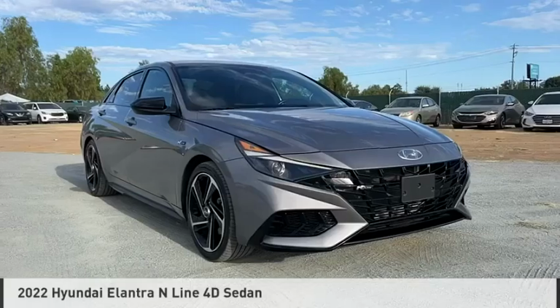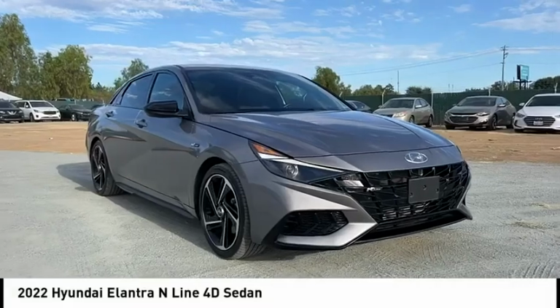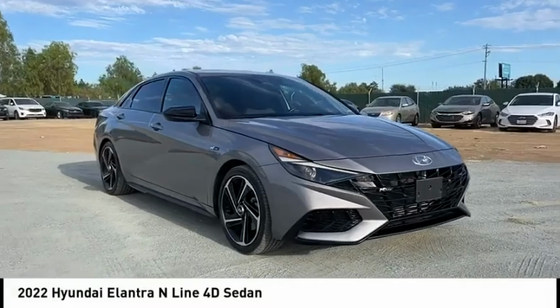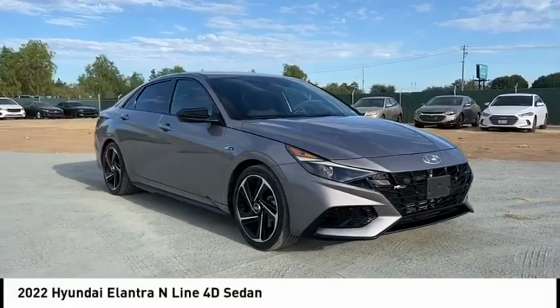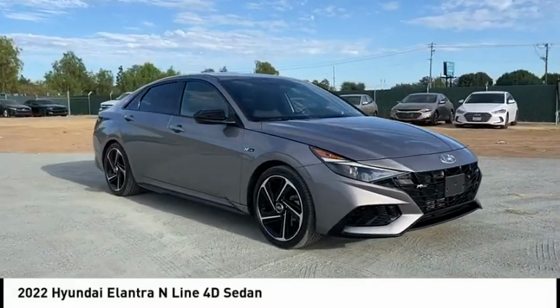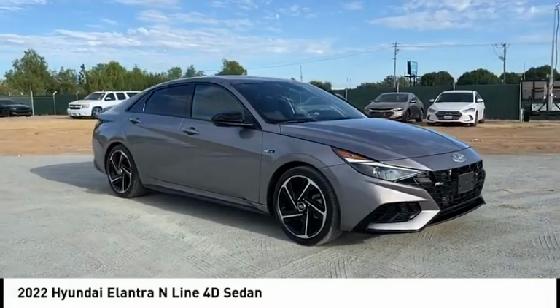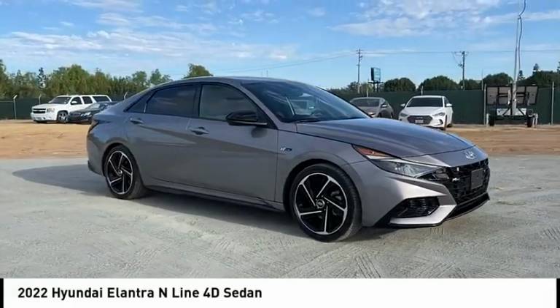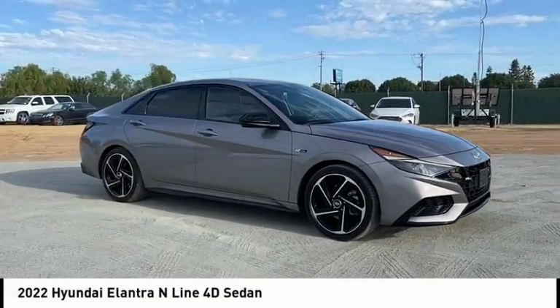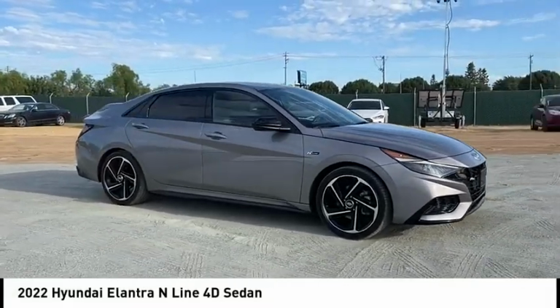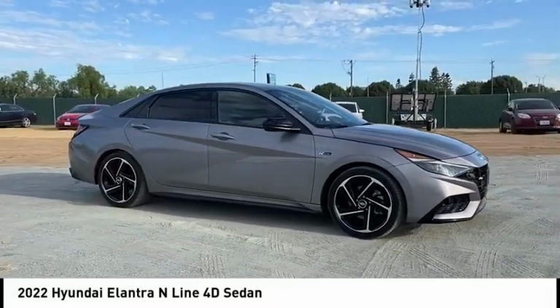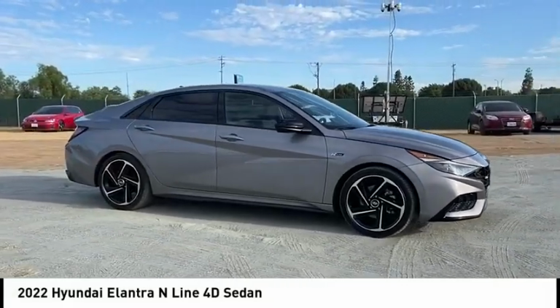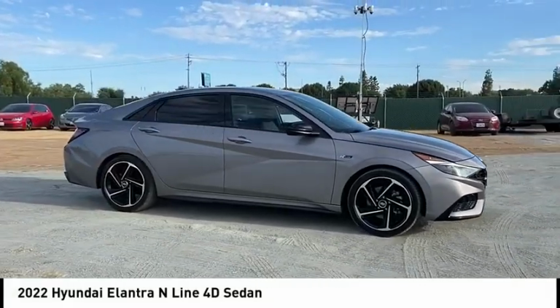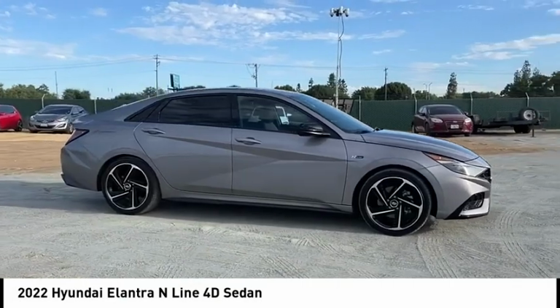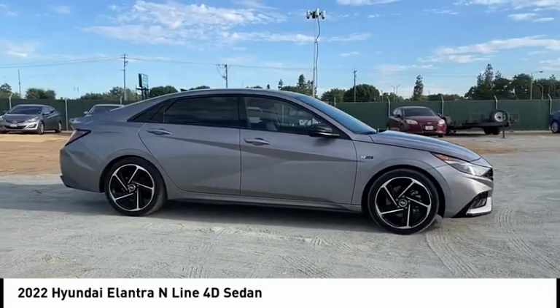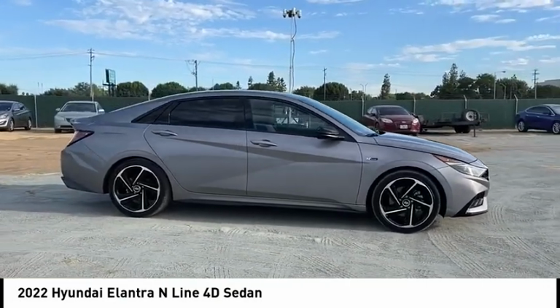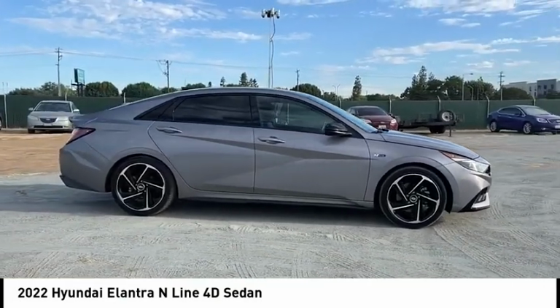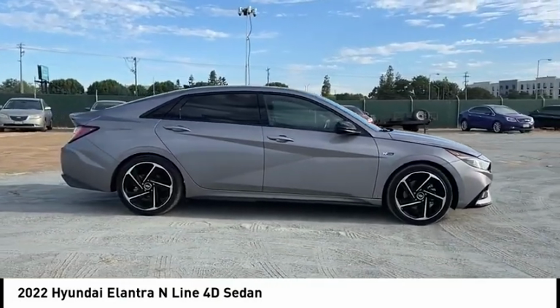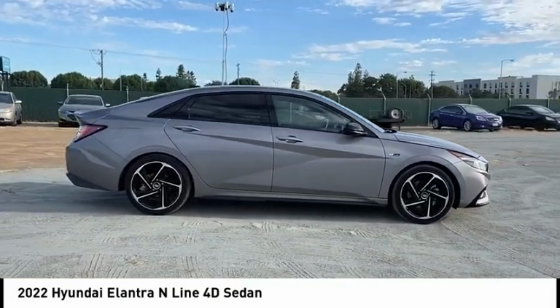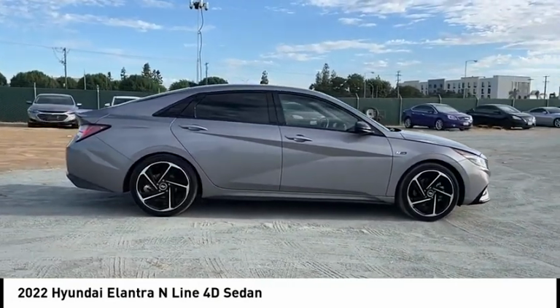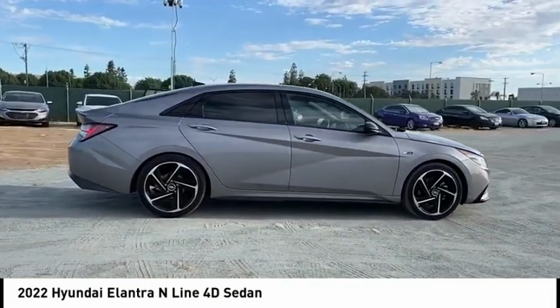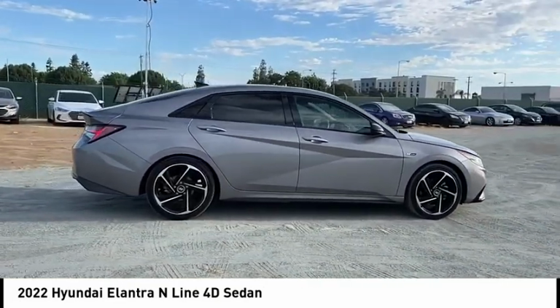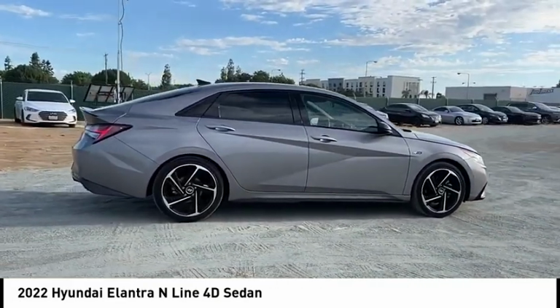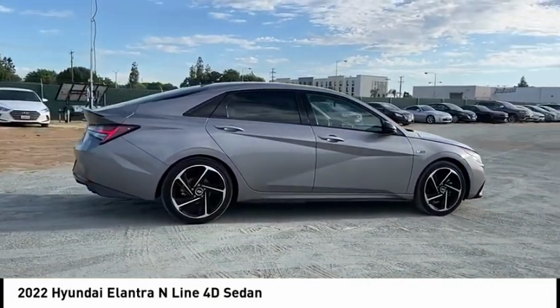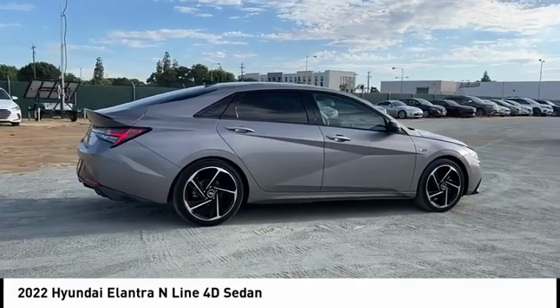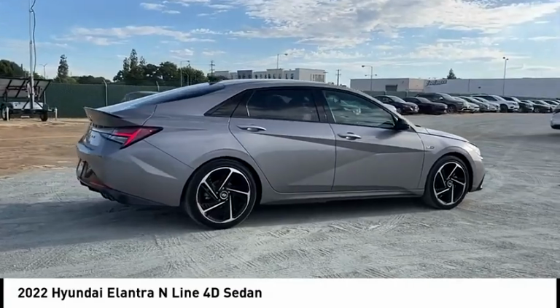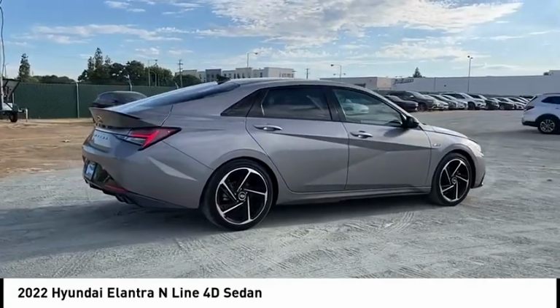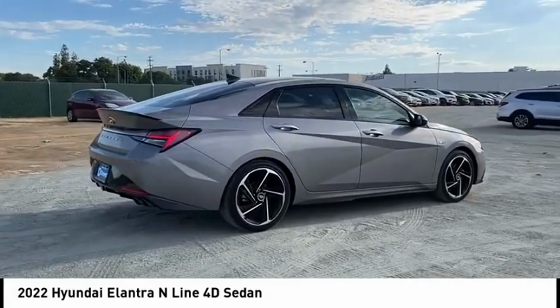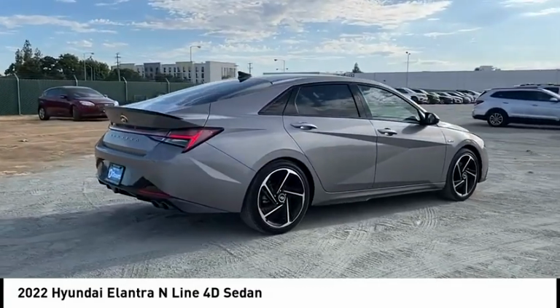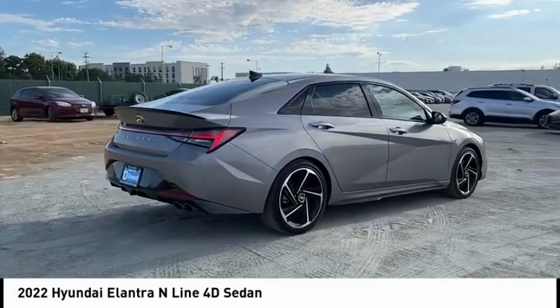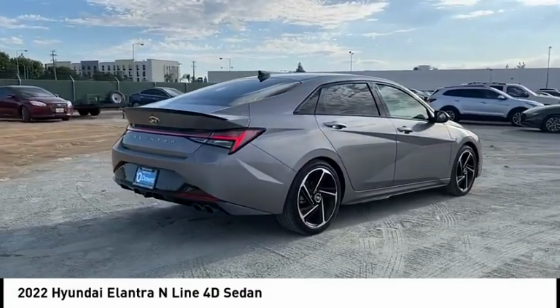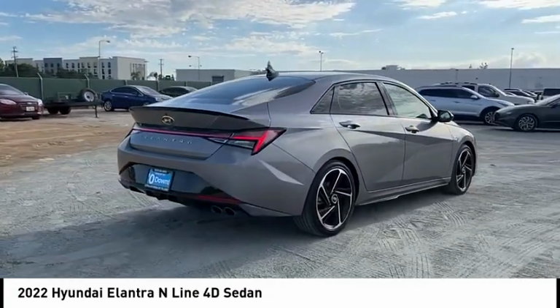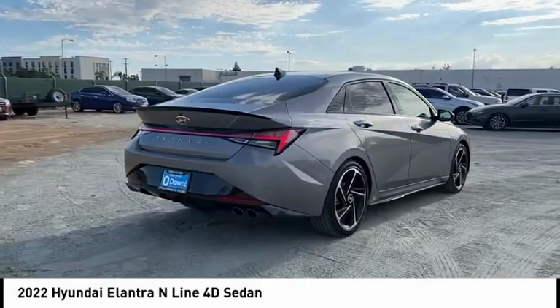Take a ride in the 2022 Elantra. The Elantra boasts the most interior room in its class and gets an exceptional 35 miles per gallon. With its luxurious standard features, the Elantra is an easy choice.